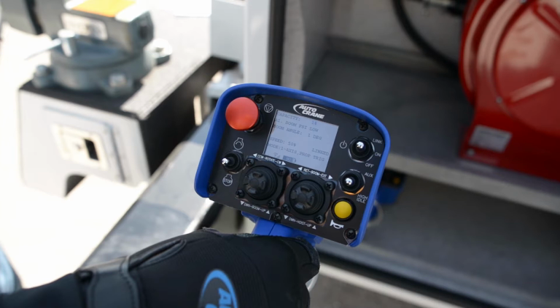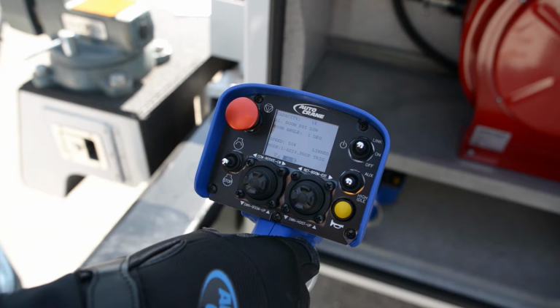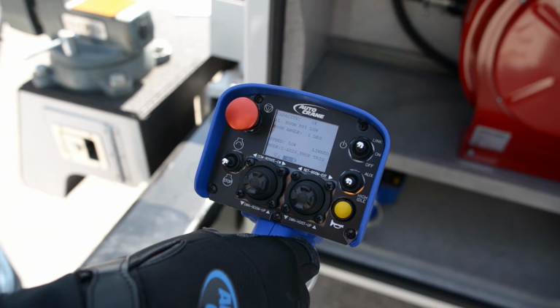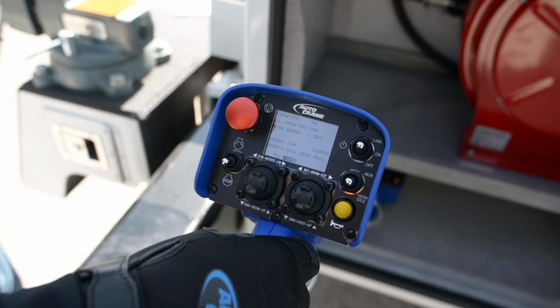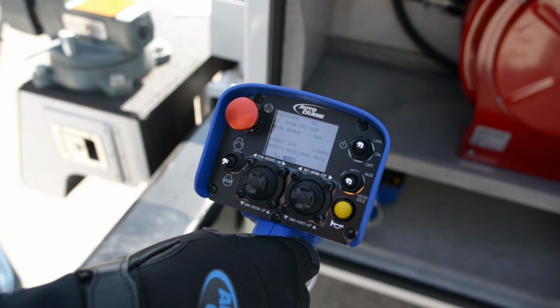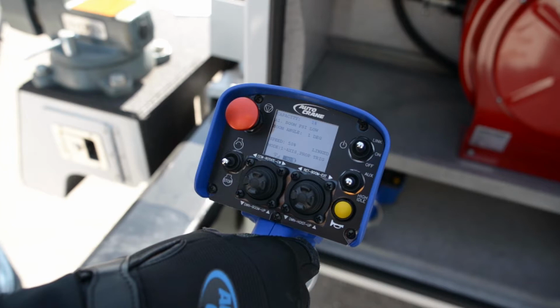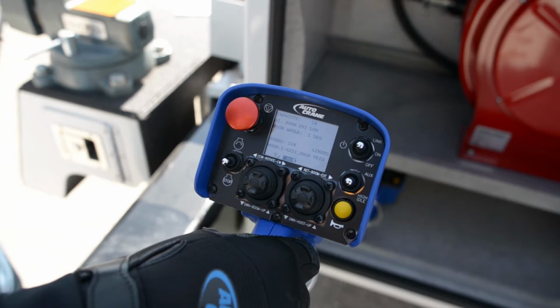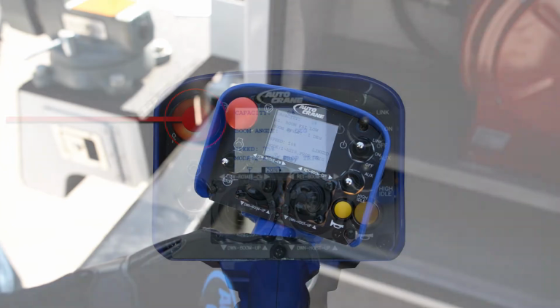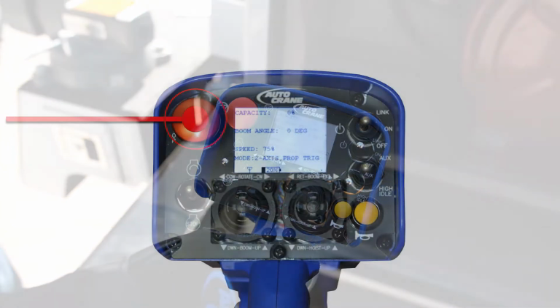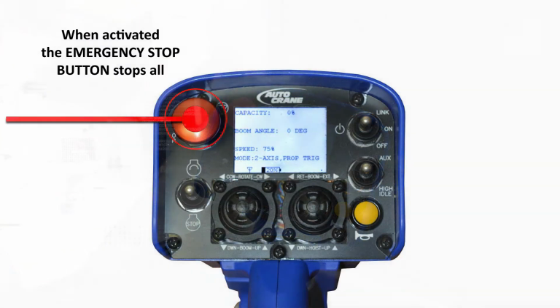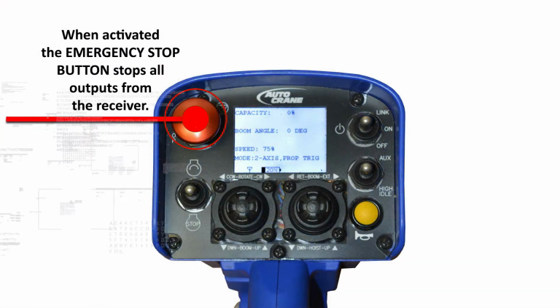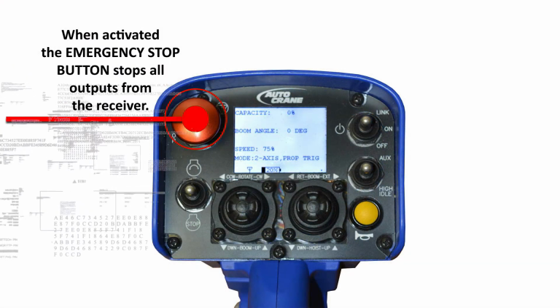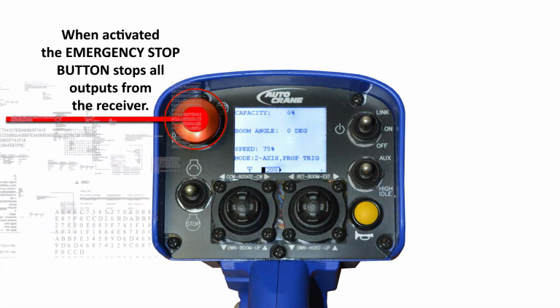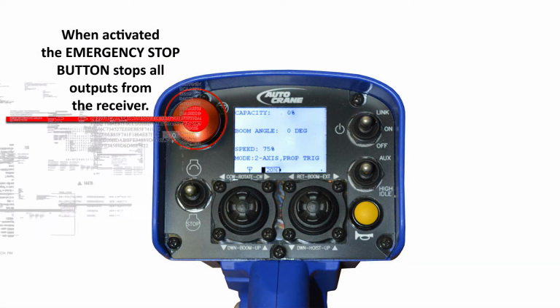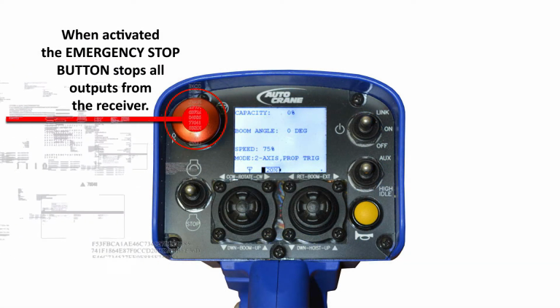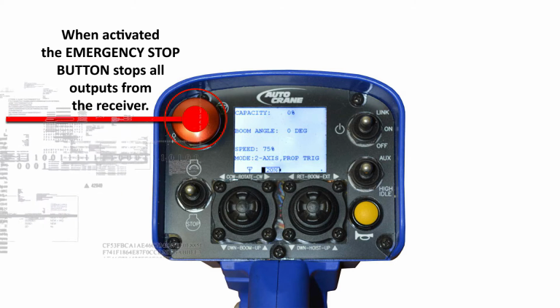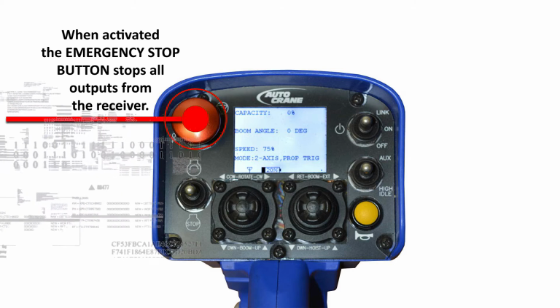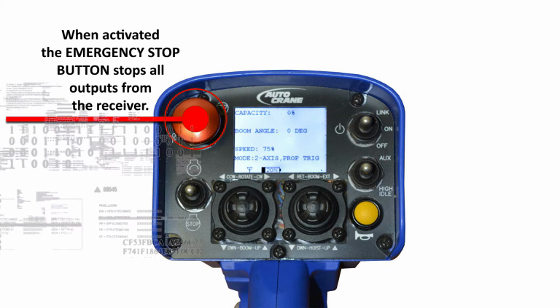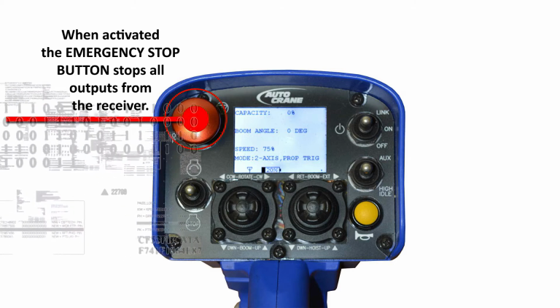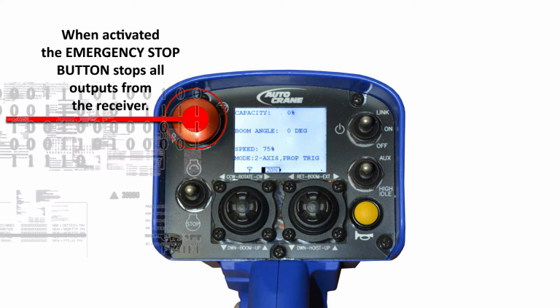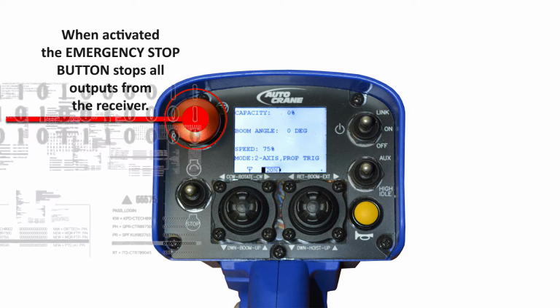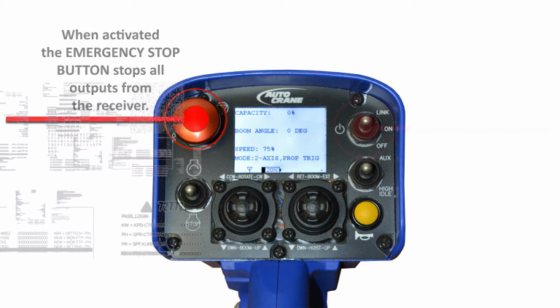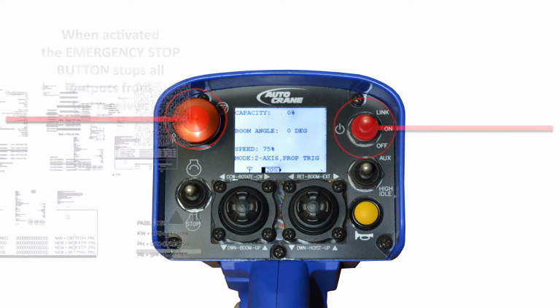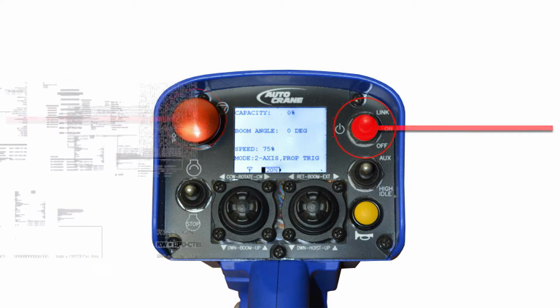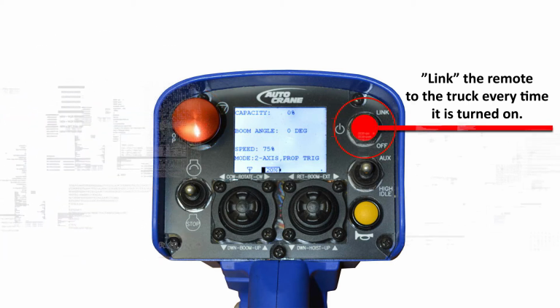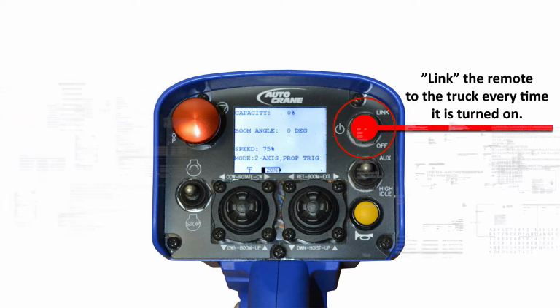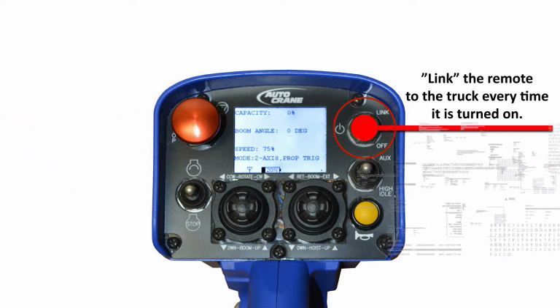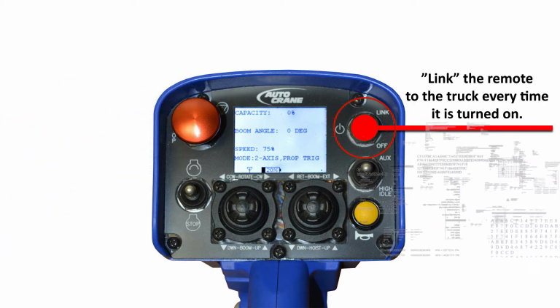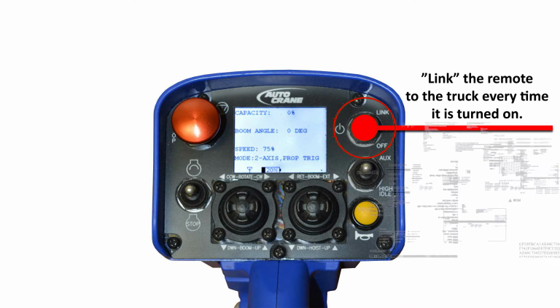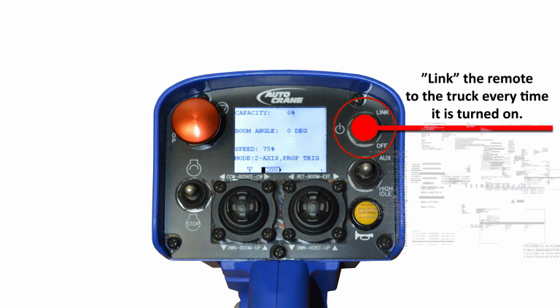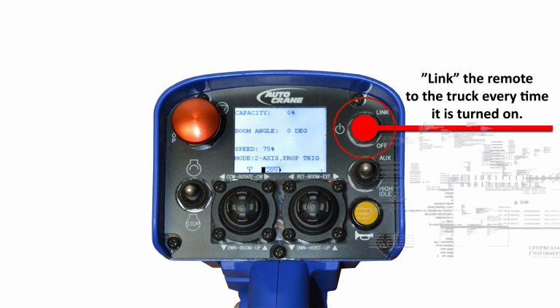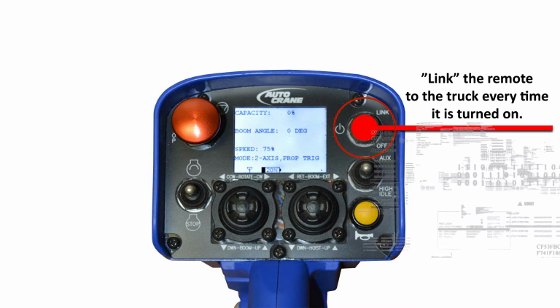The backside has the battery case. The red e-stop switch is in the upper left corner. The link on/off power switch is in the upper right.